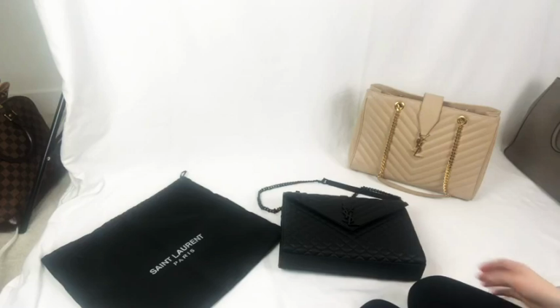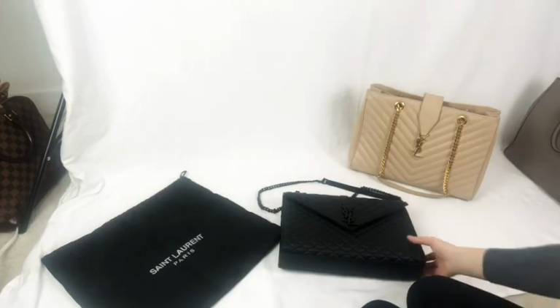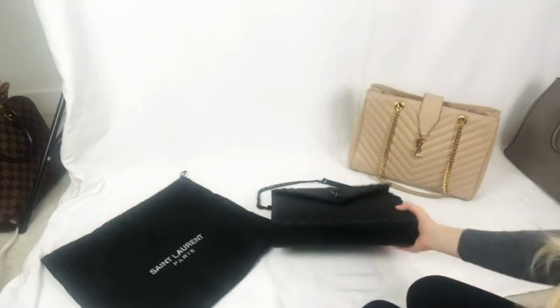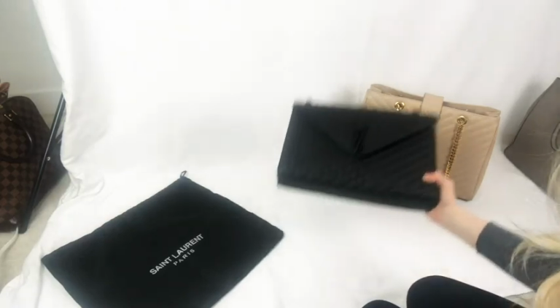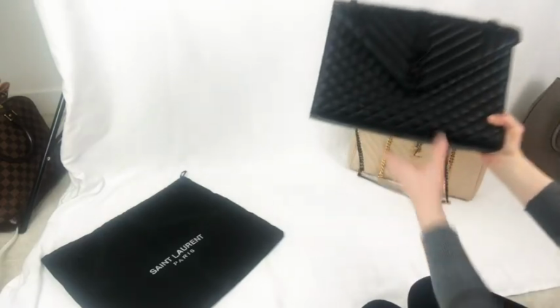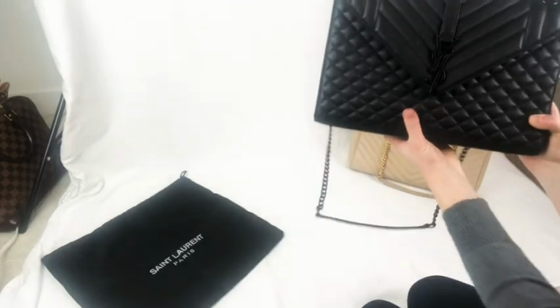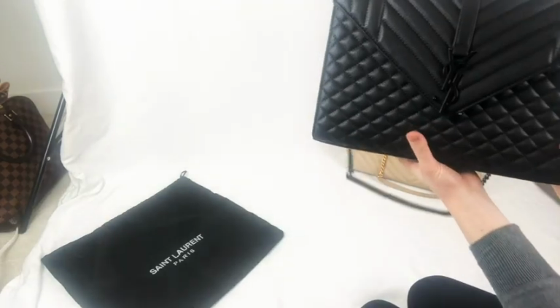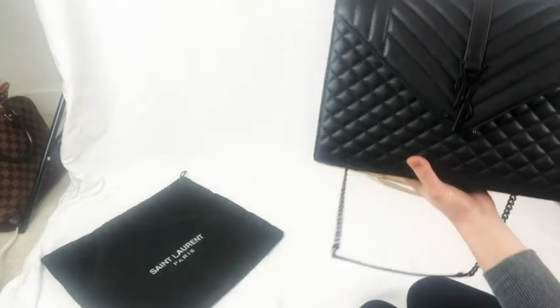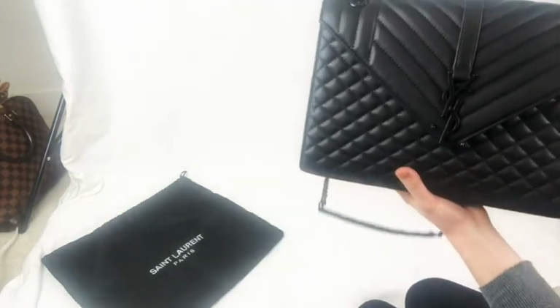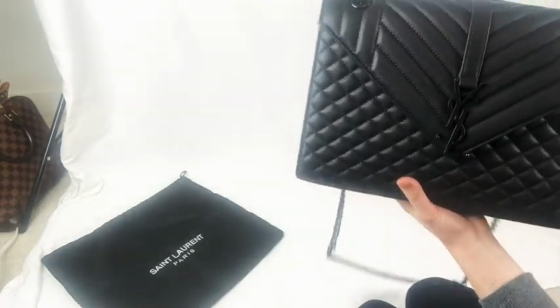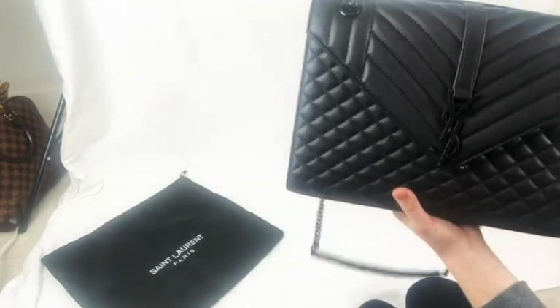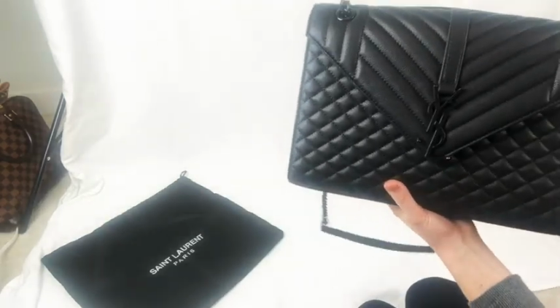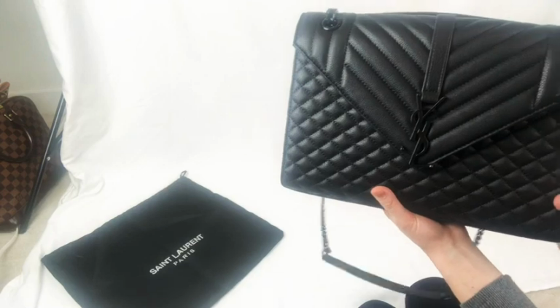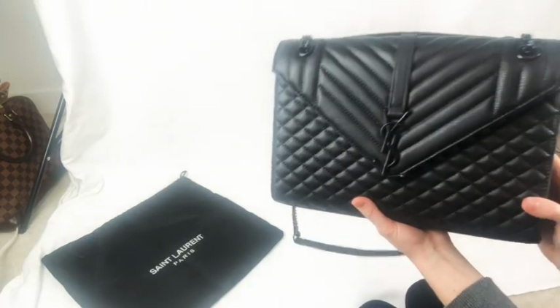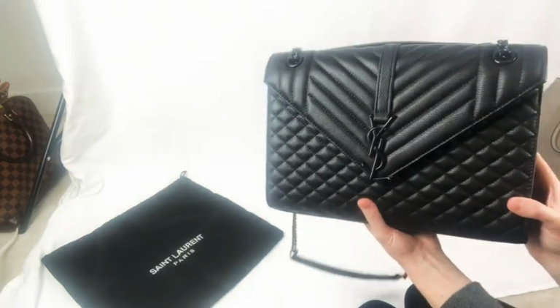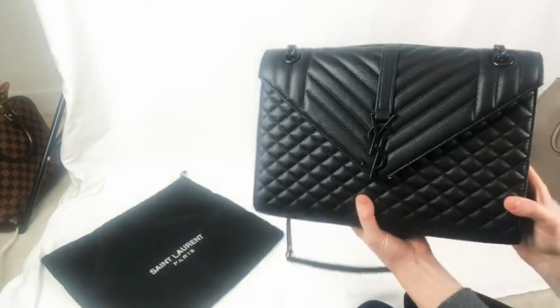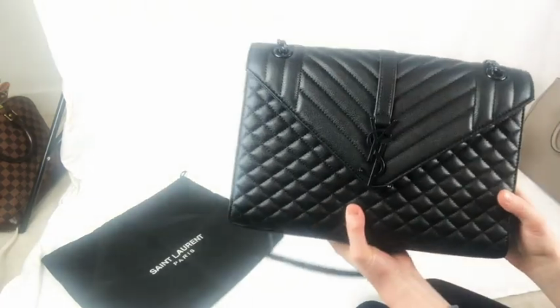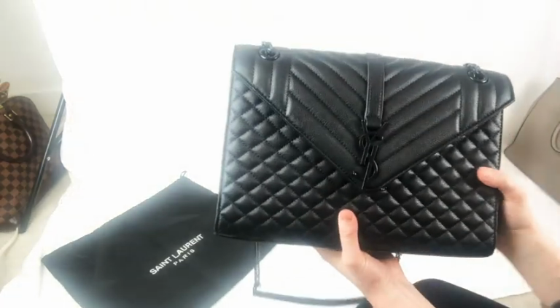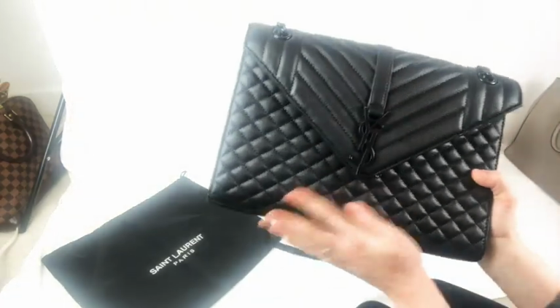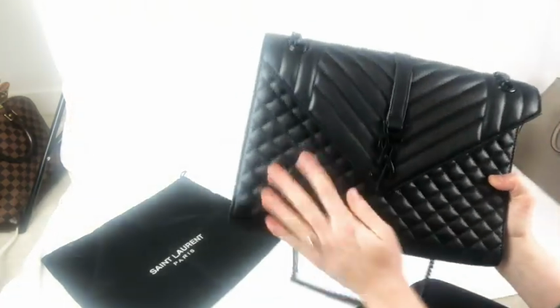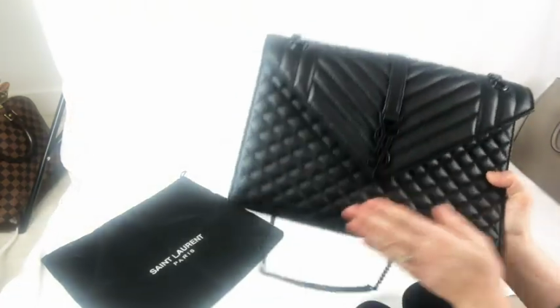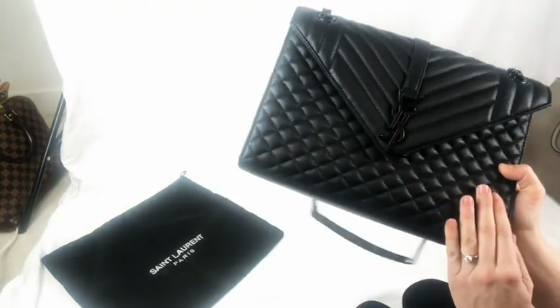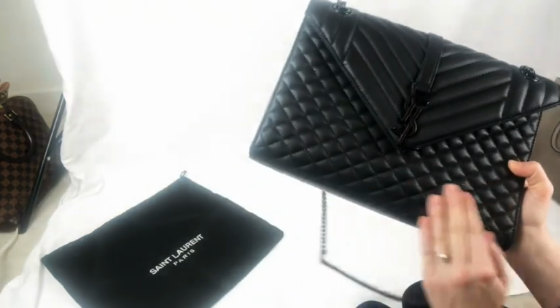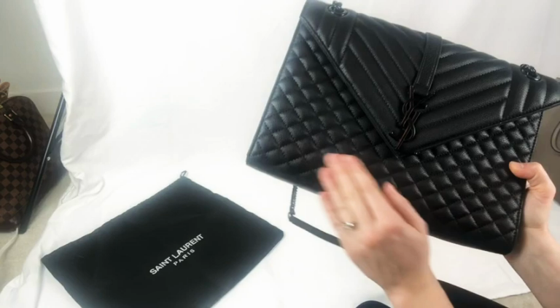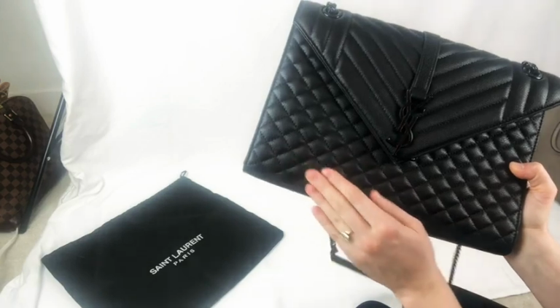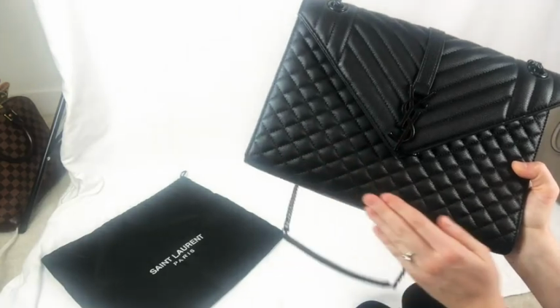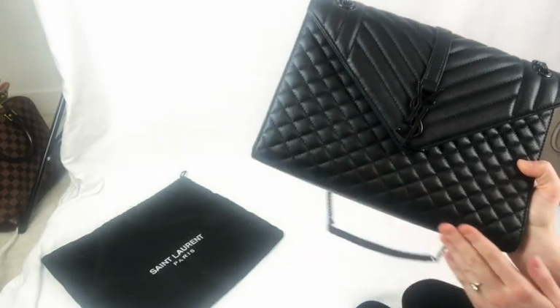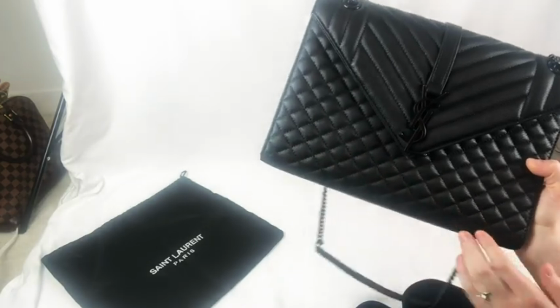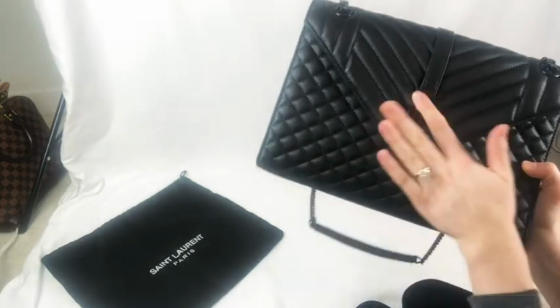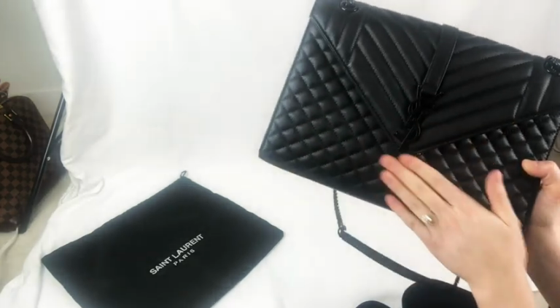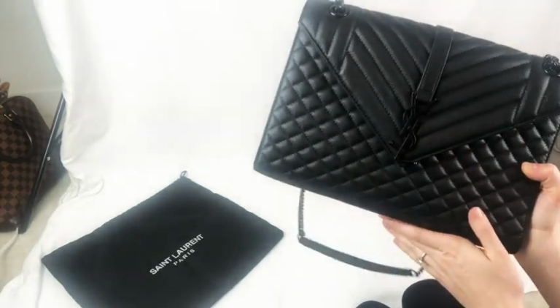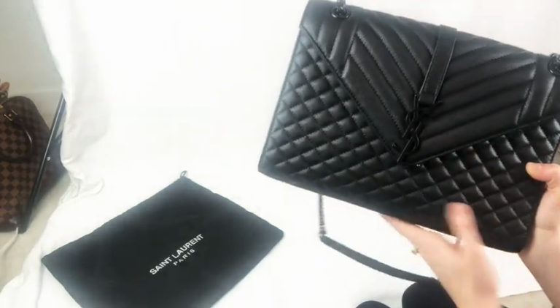Hi guys, I received this YSL envelope handbag for resale and I thought I would share it with you. At first glance, it does appear to be authentic. It feels nice, the leather is nice, the stitching is pretty perfect, and the logo is positioned nicely.